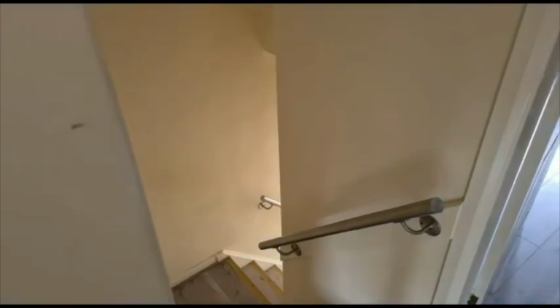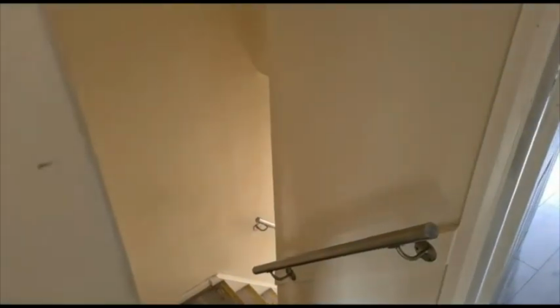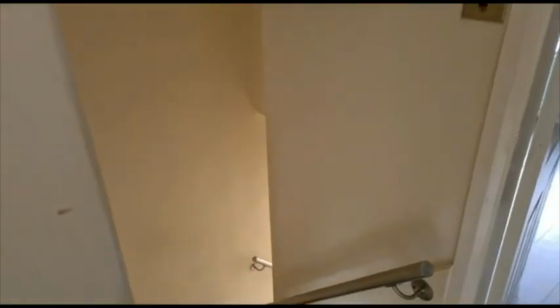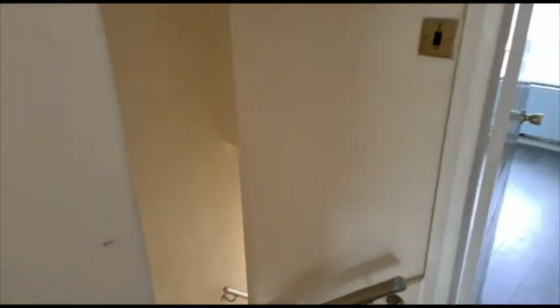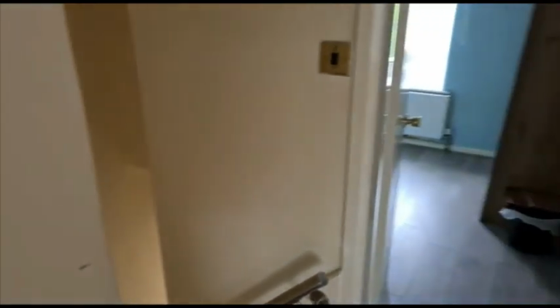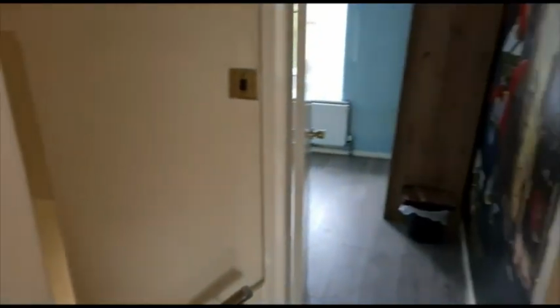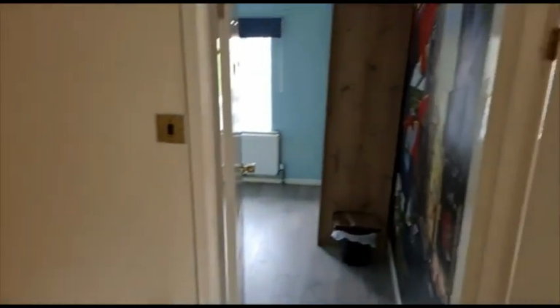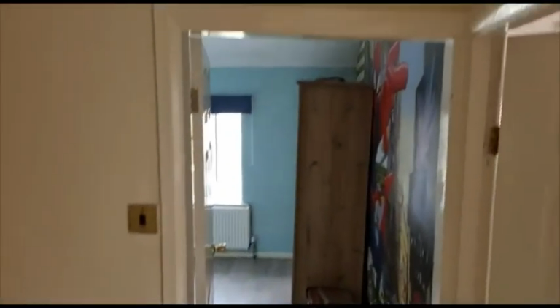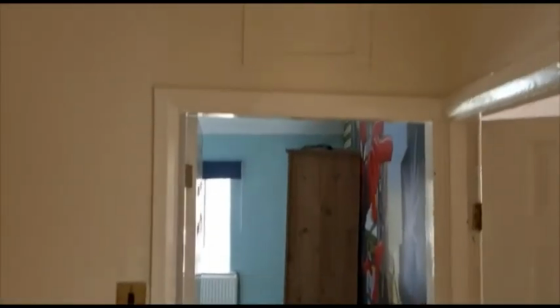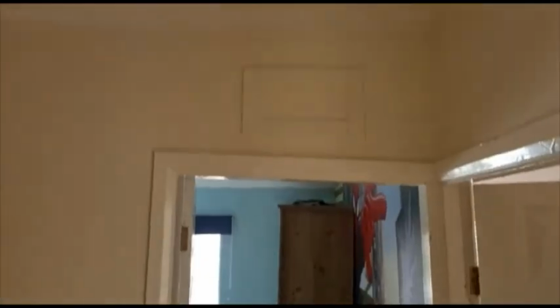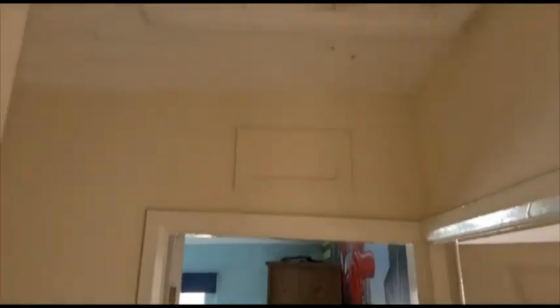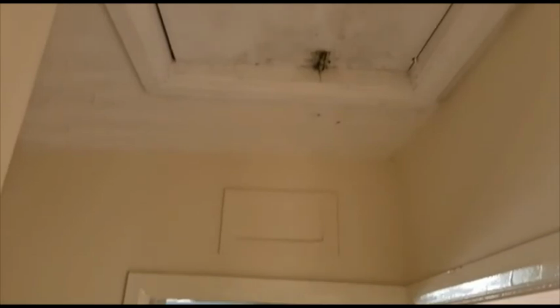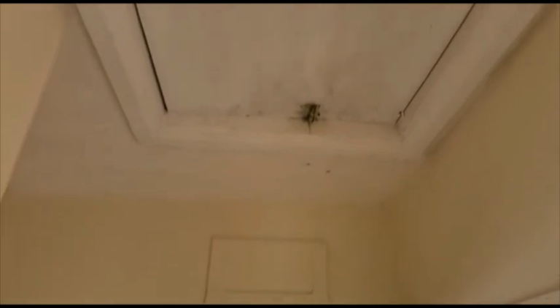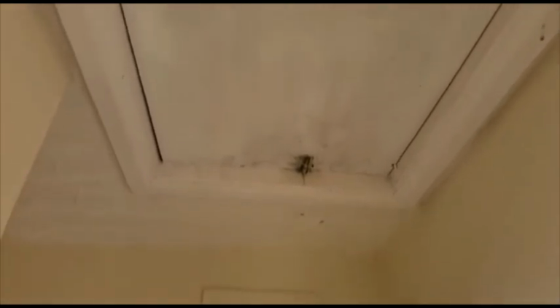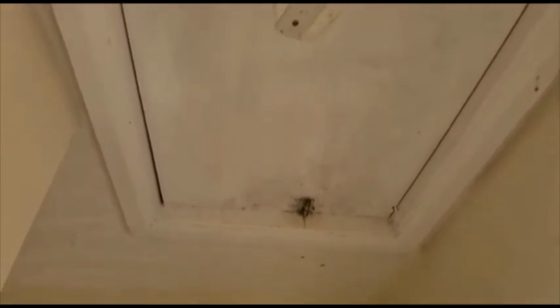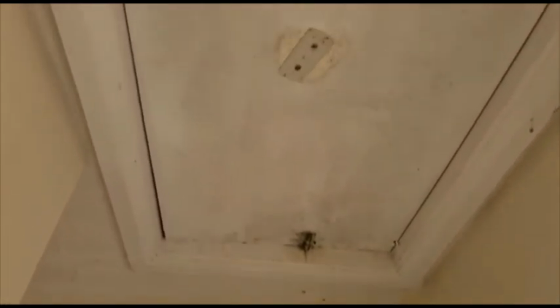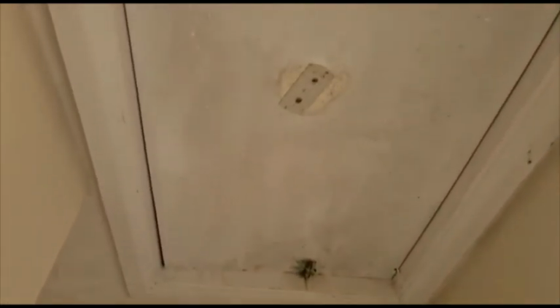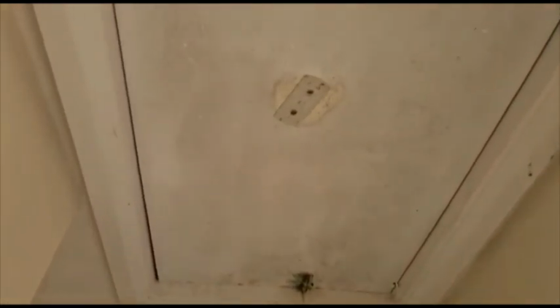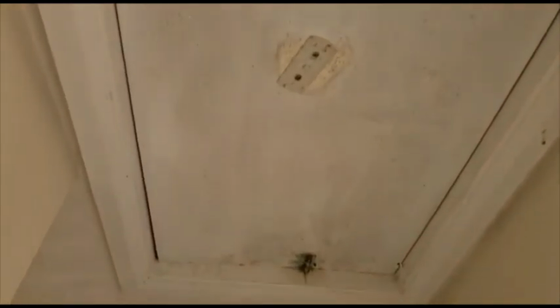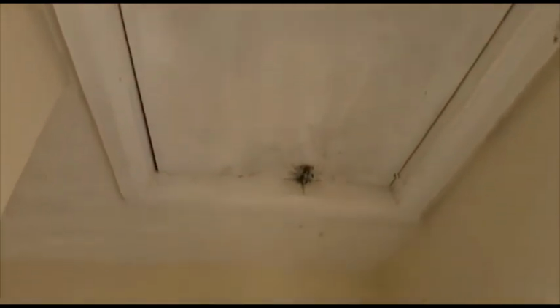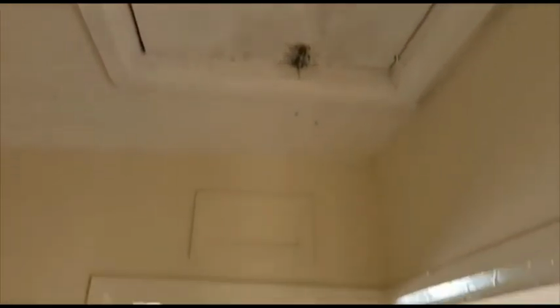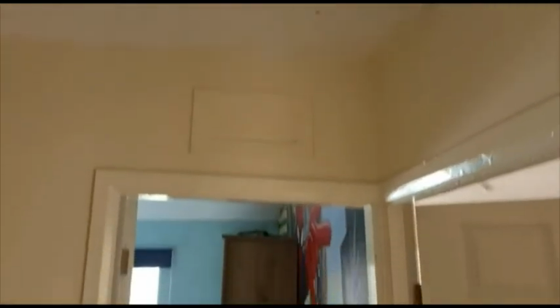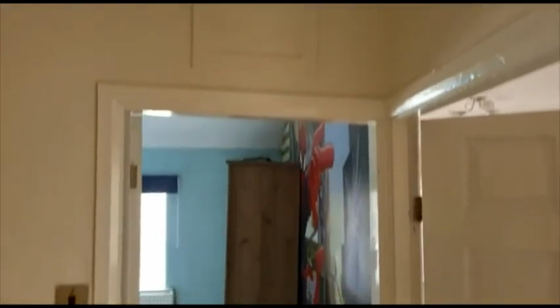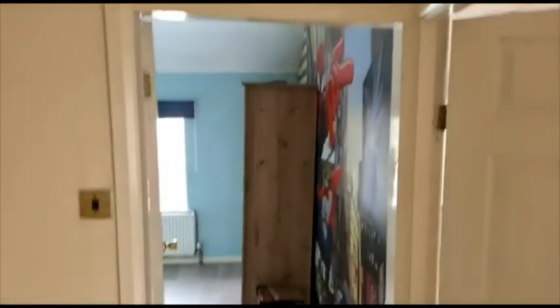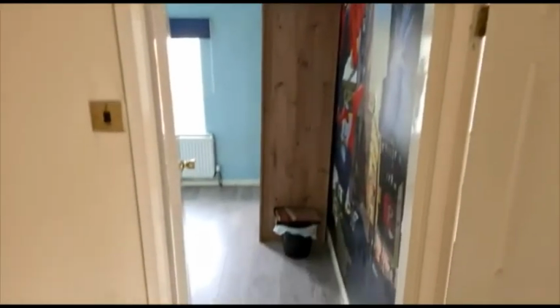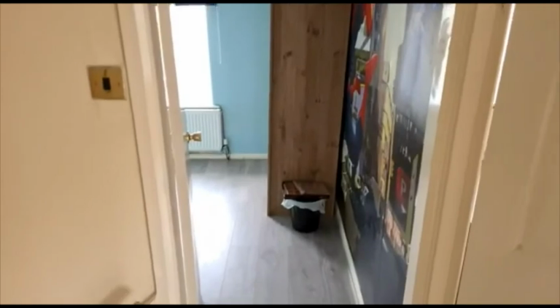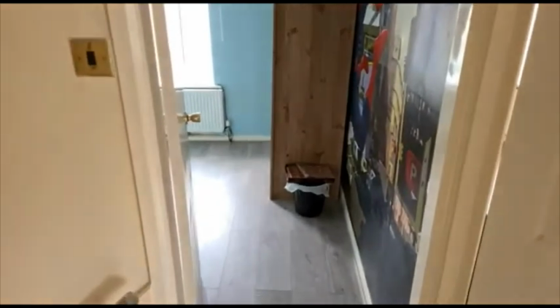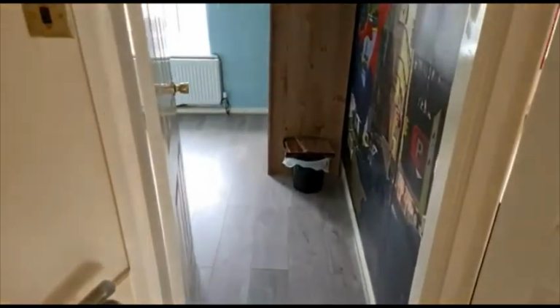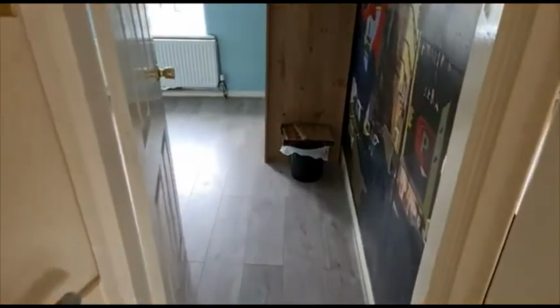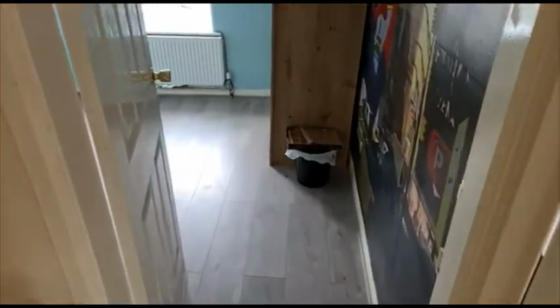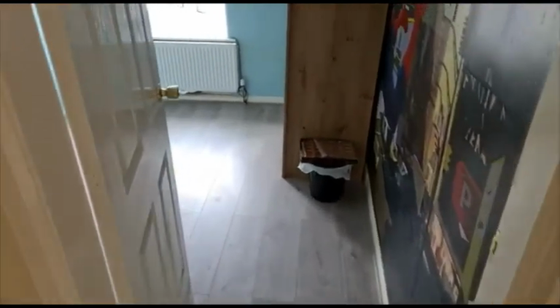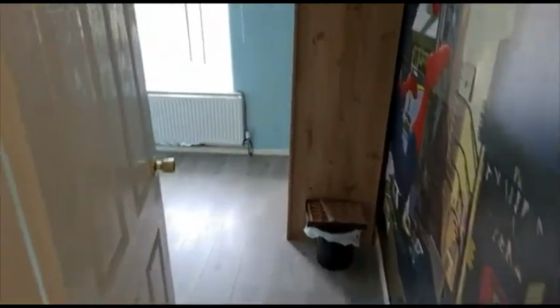Here we are at the top of the stairs on the landing. Got a loft hatch just up there. And we'll head into the smallest of the three bedrooms.